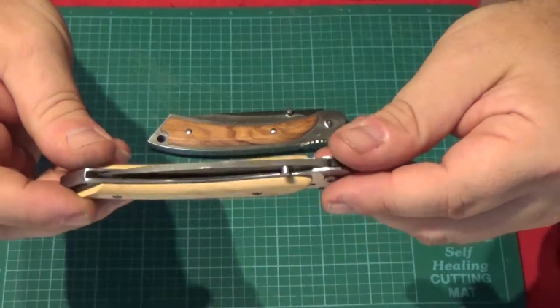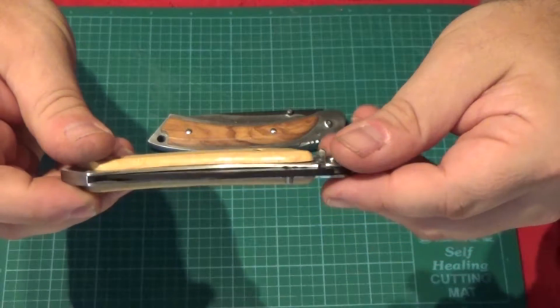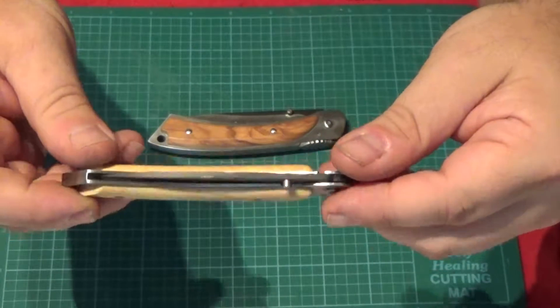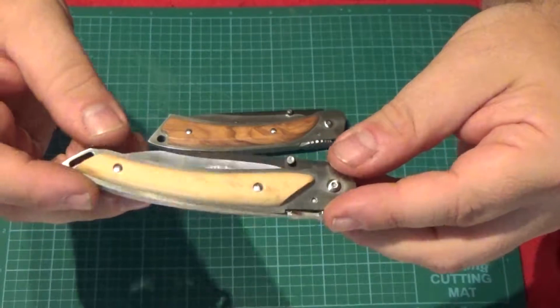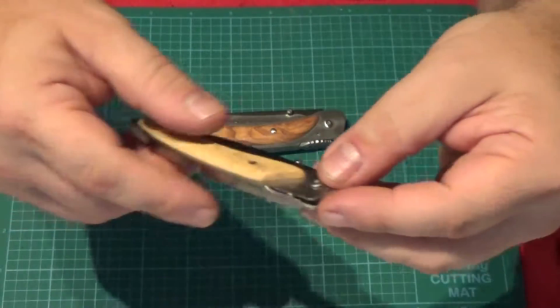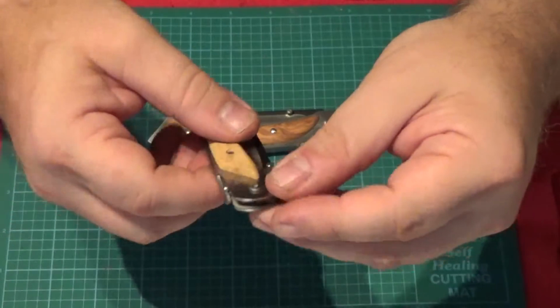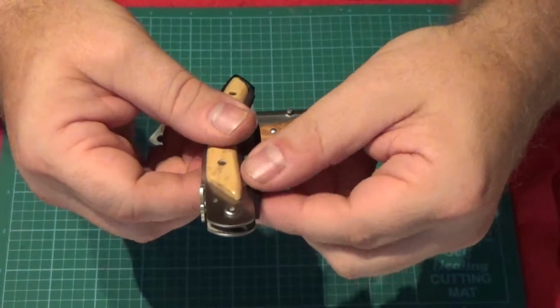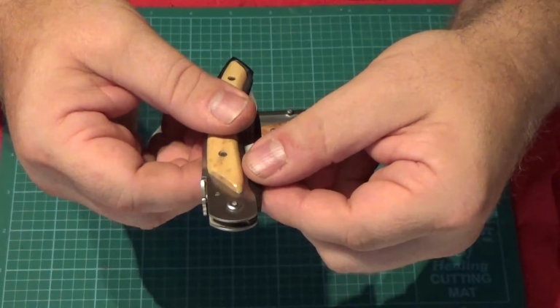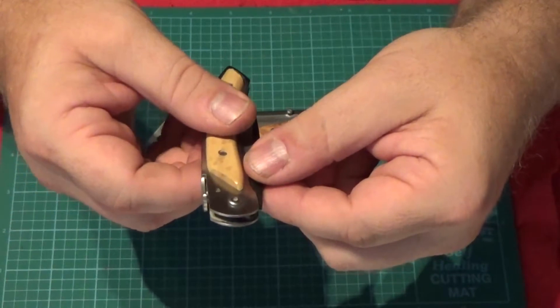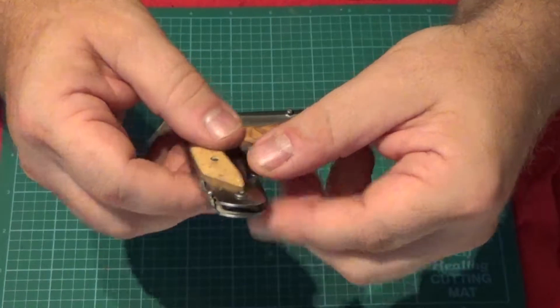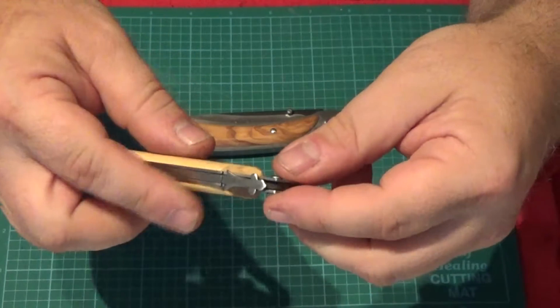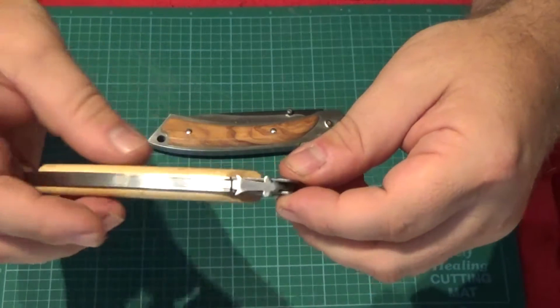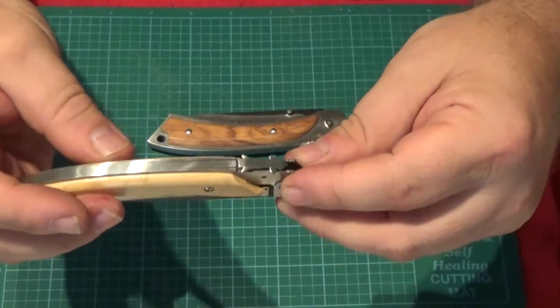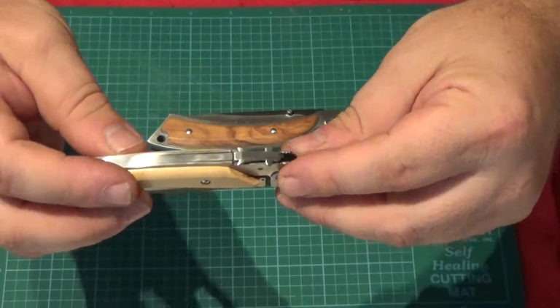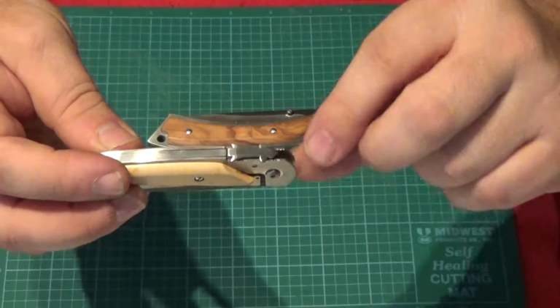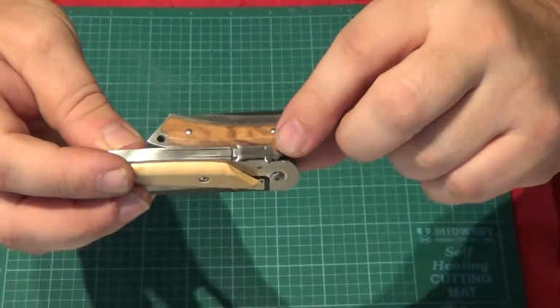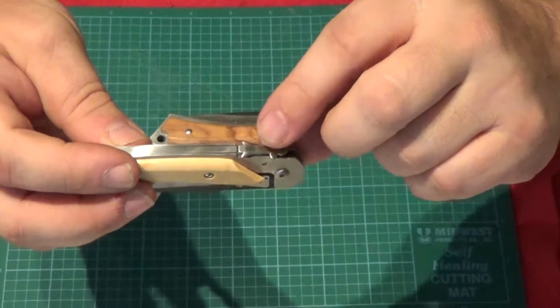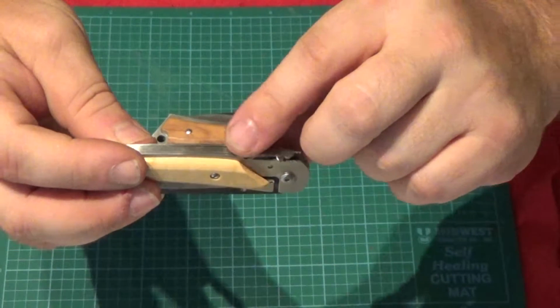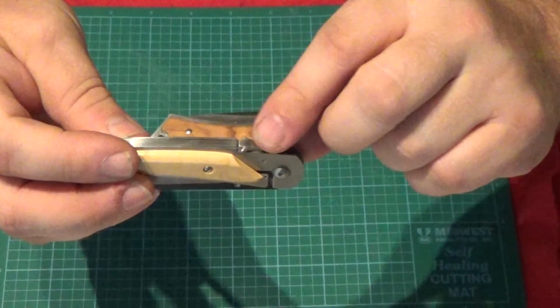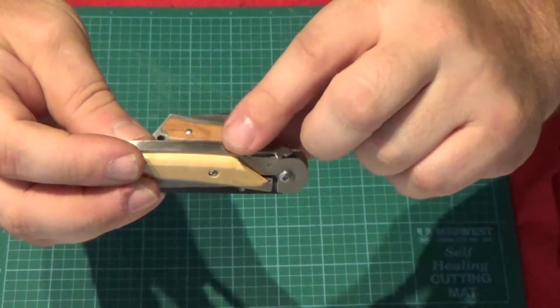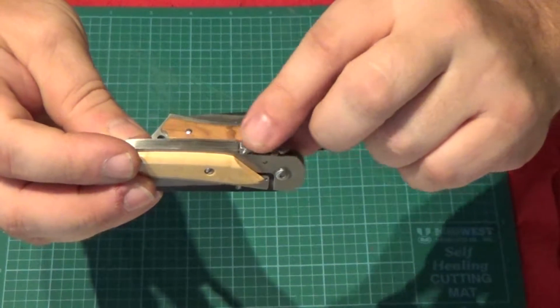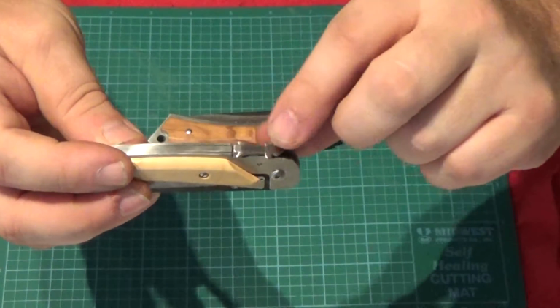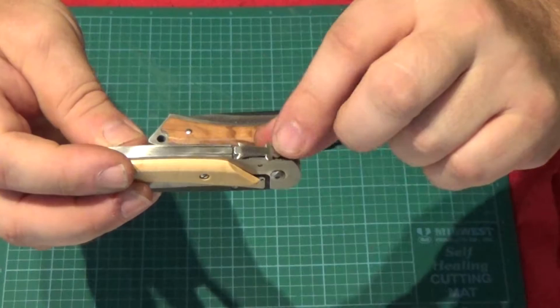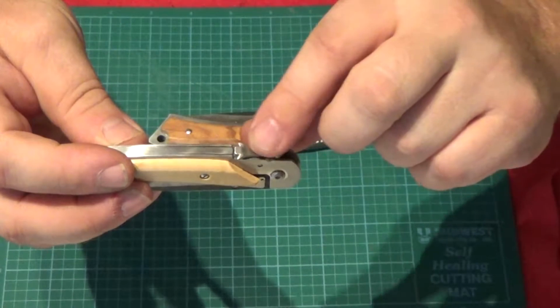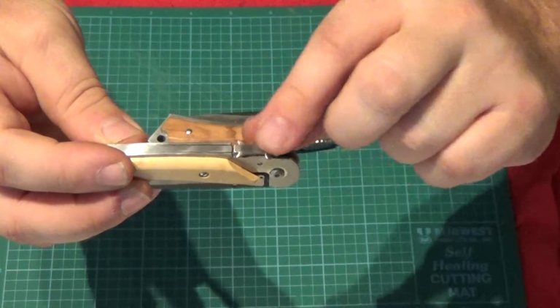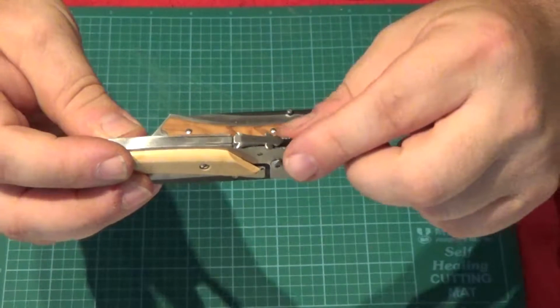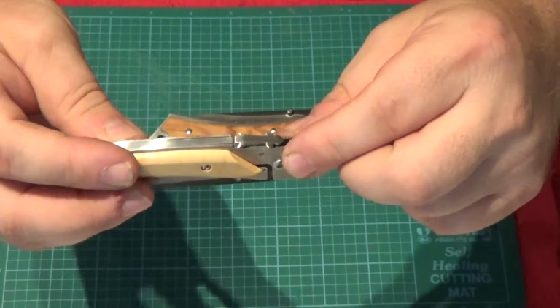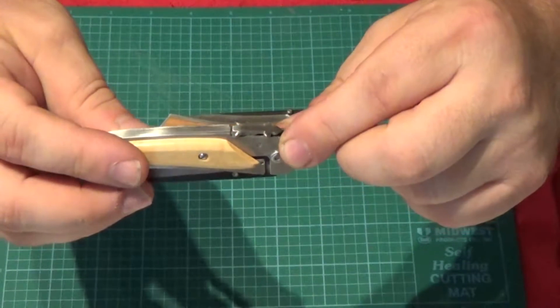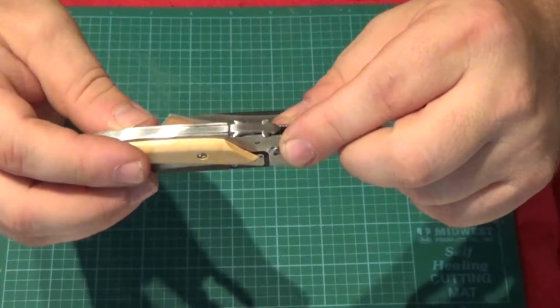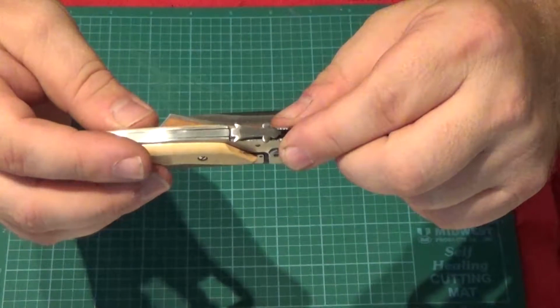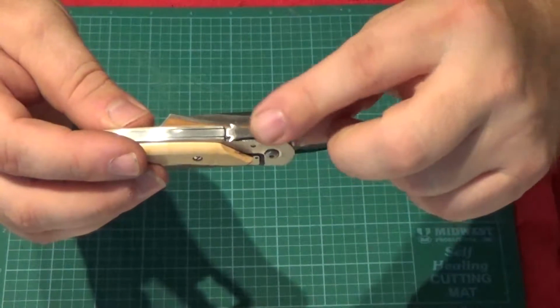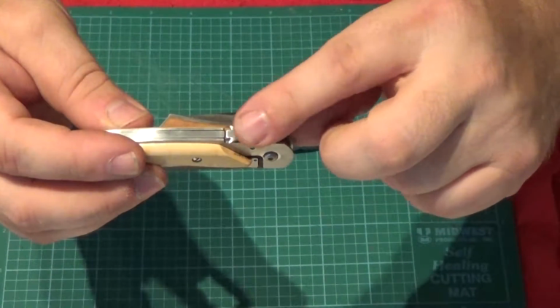It's very corrosion resistant. I'm not sure how it holds up as a knife blade, but it is kind of an exotic steel. They're both one-handed openers — they have the little thumb stud here.